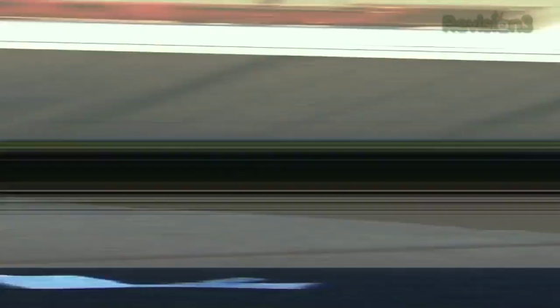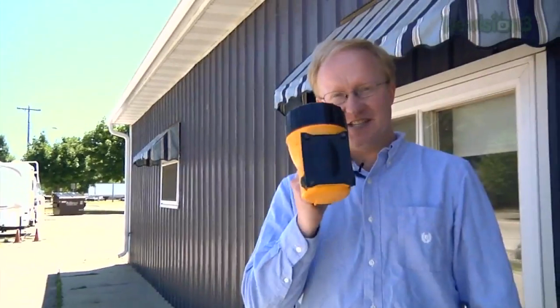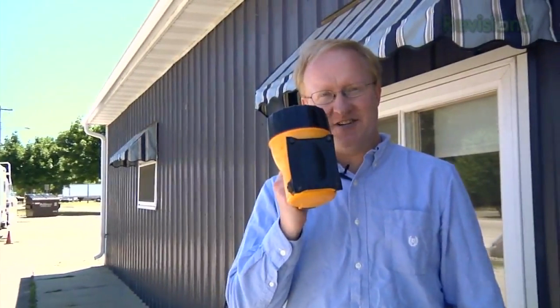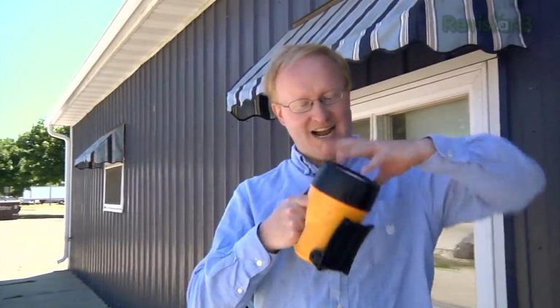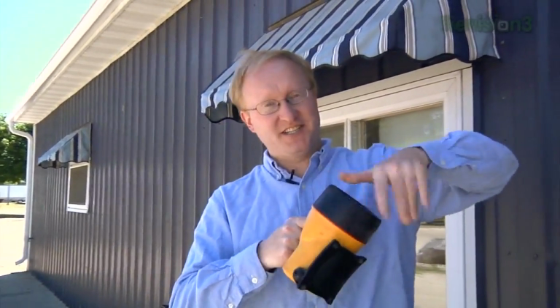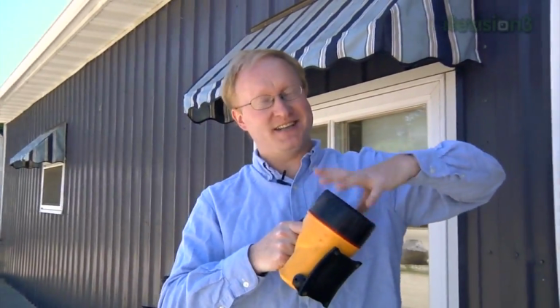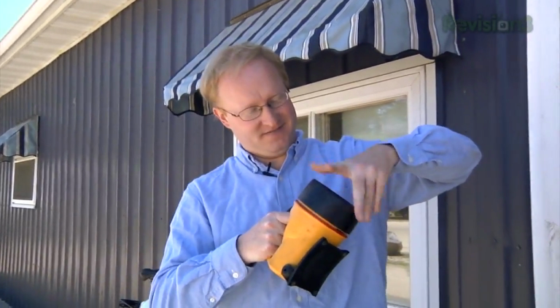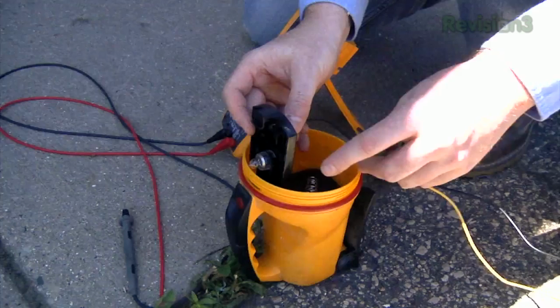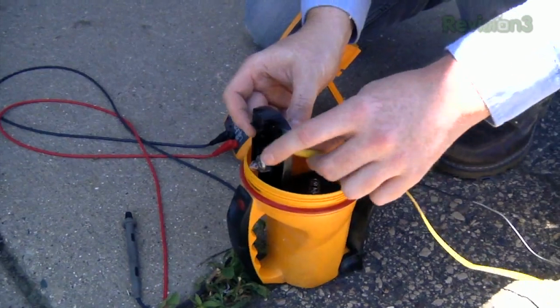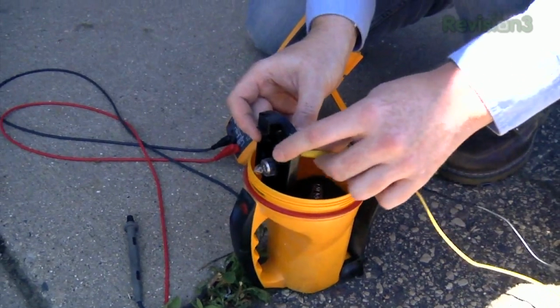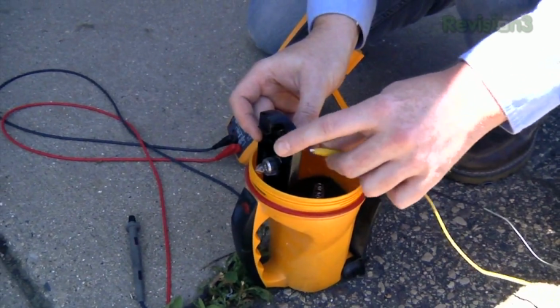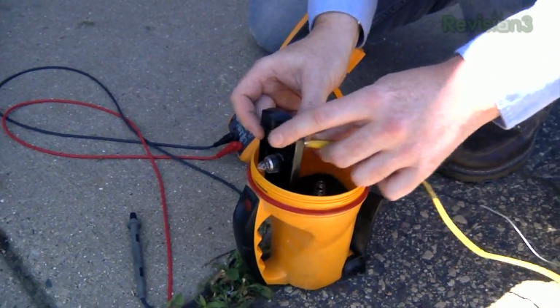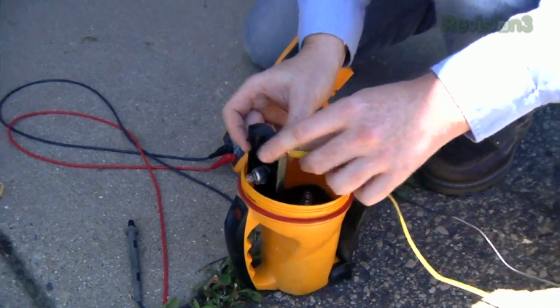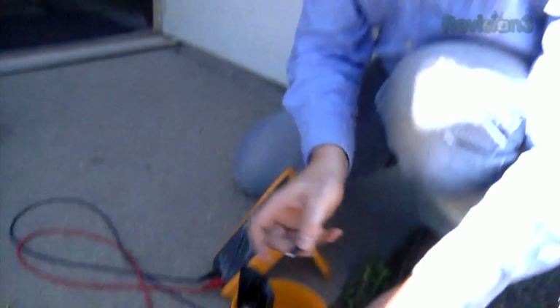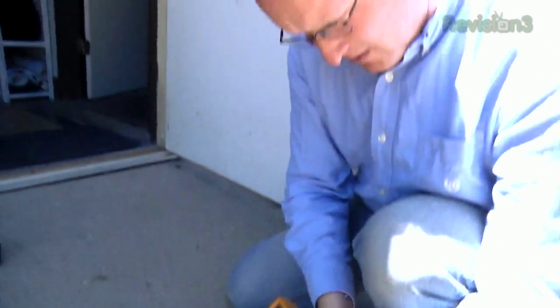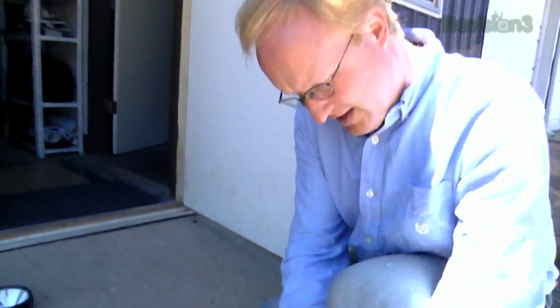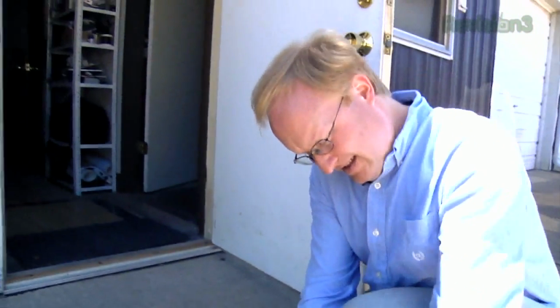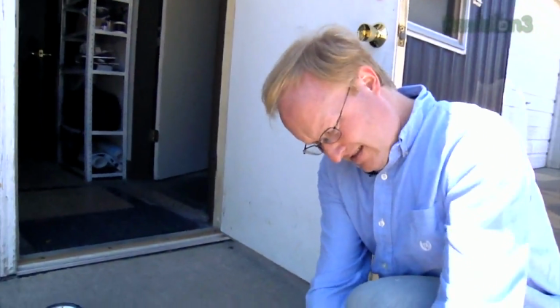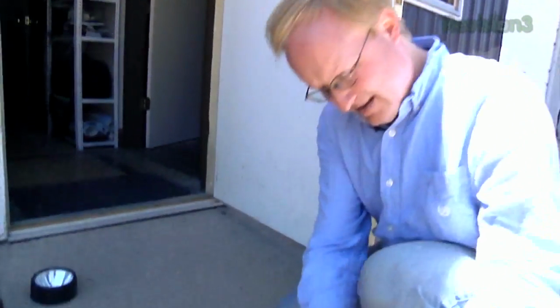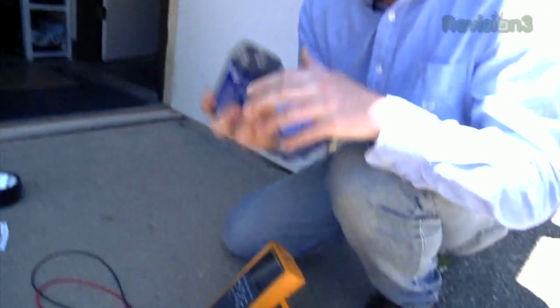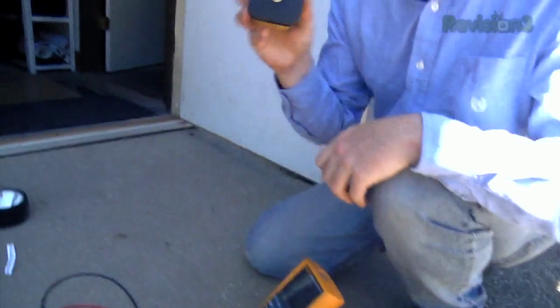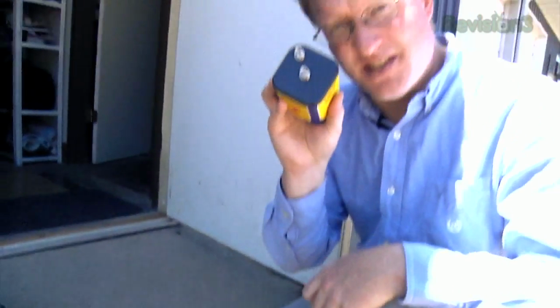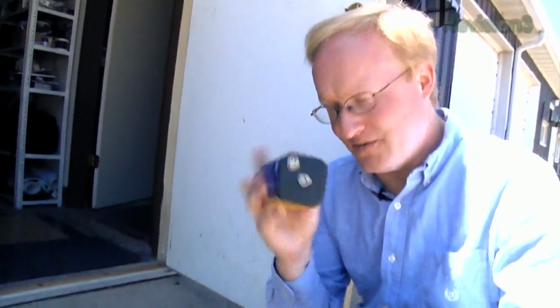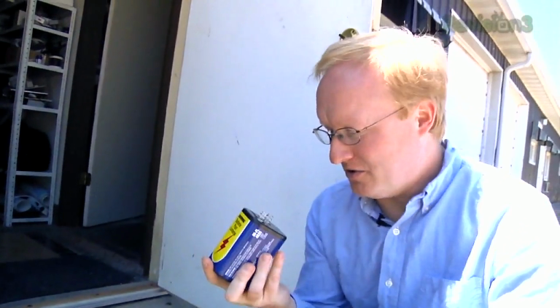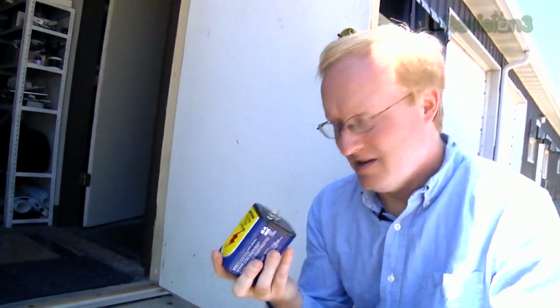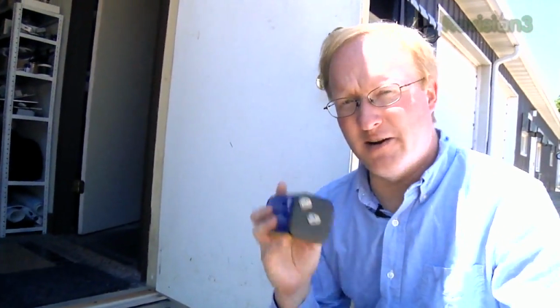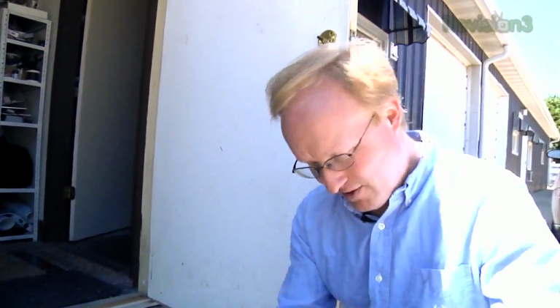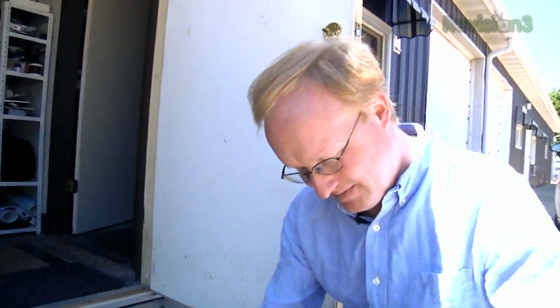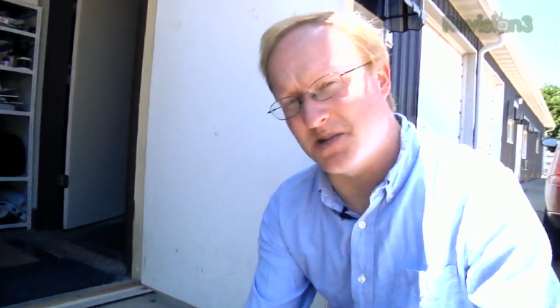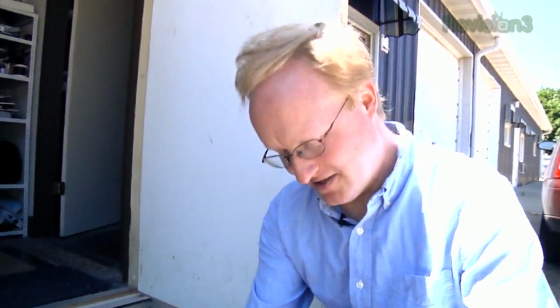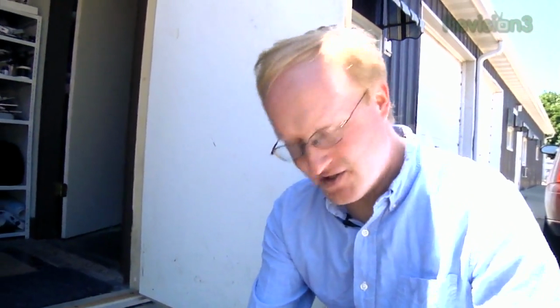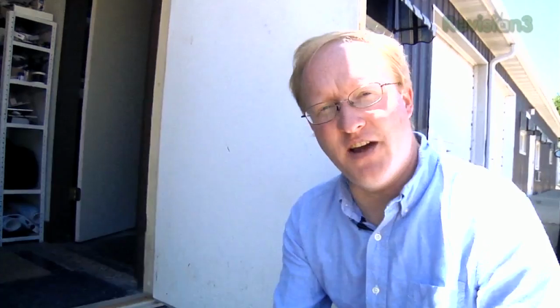This lantern — the battery says 6 volts, so you probably don't want to blow up the bulb. We'll just try something else. Fail.